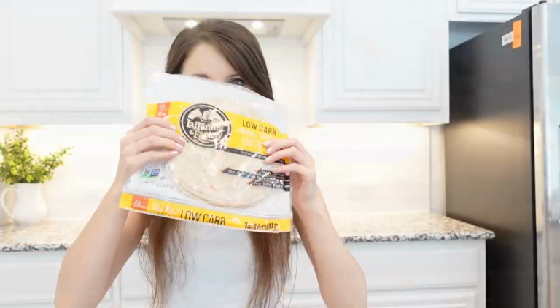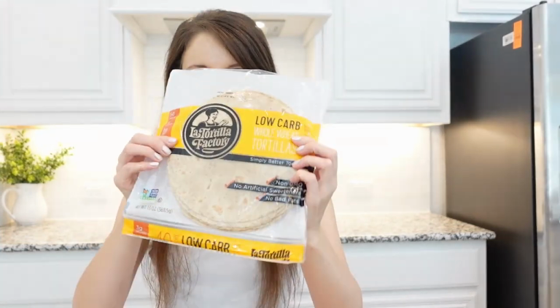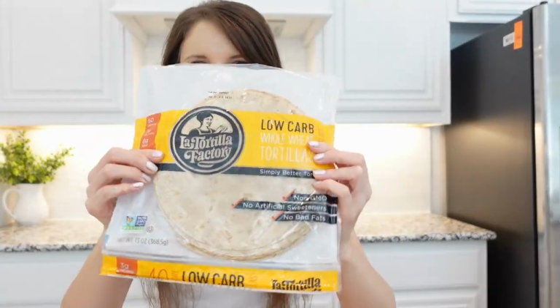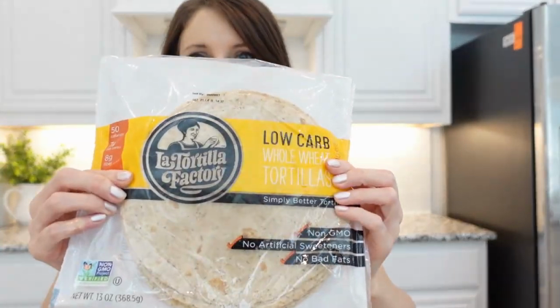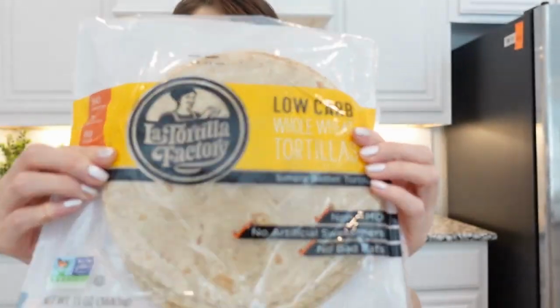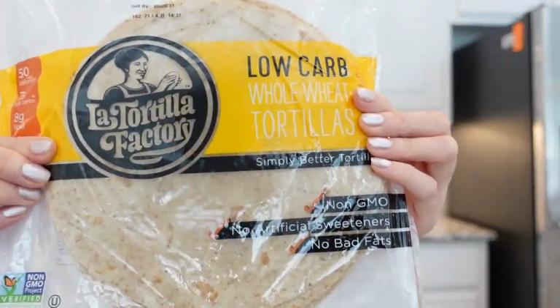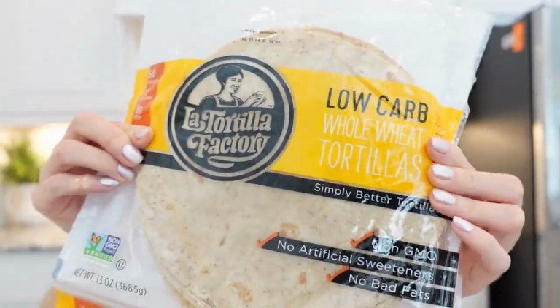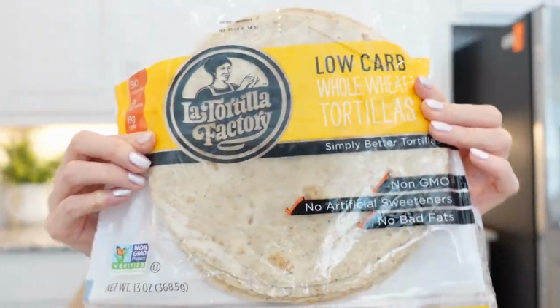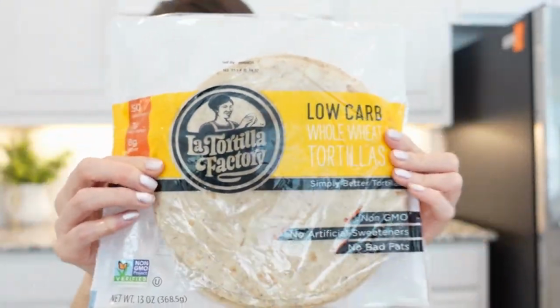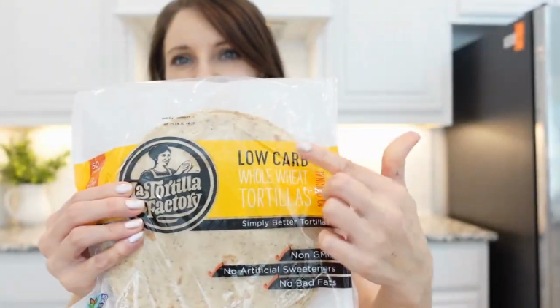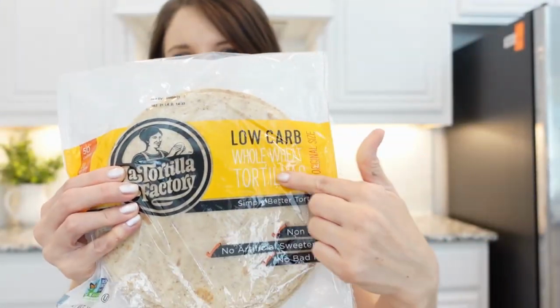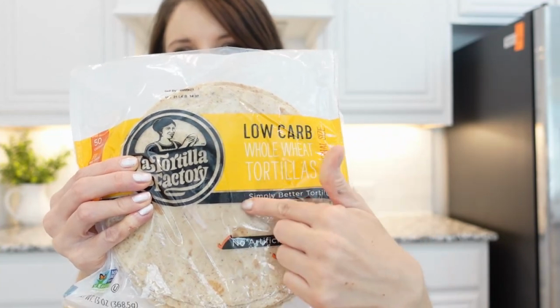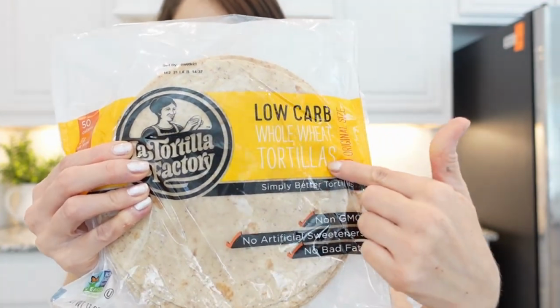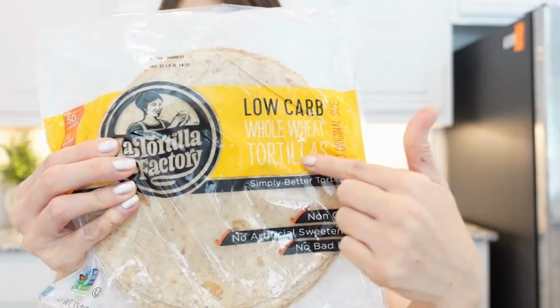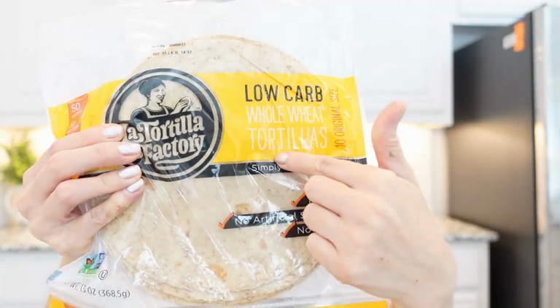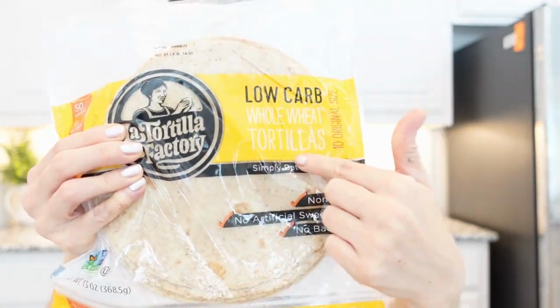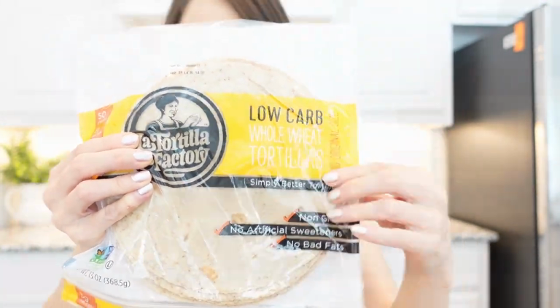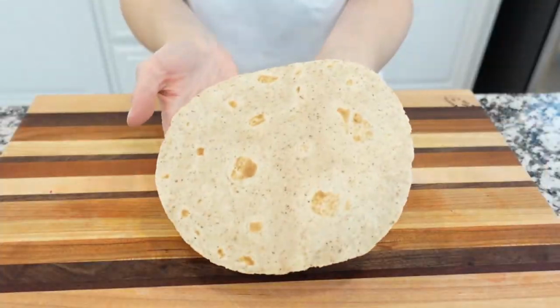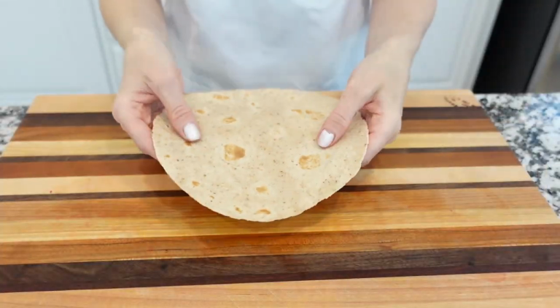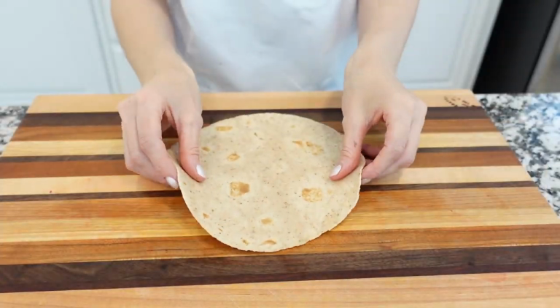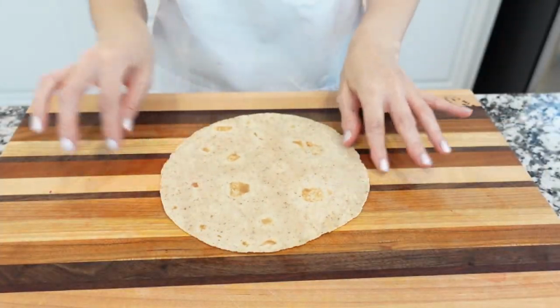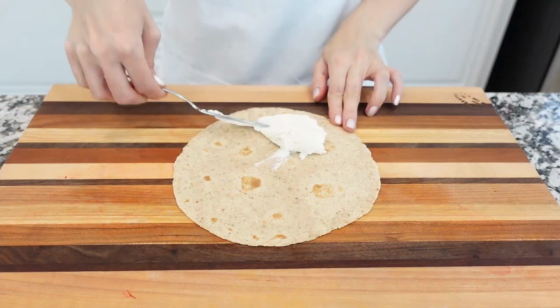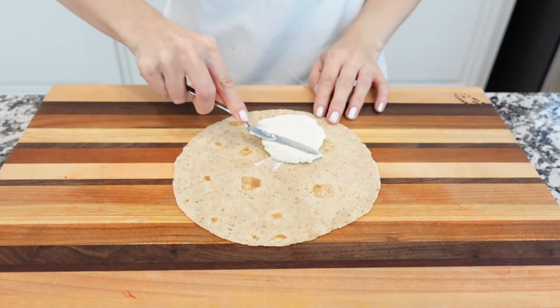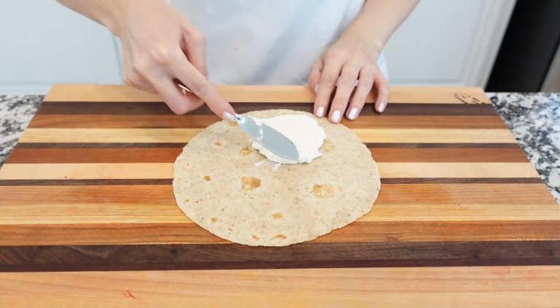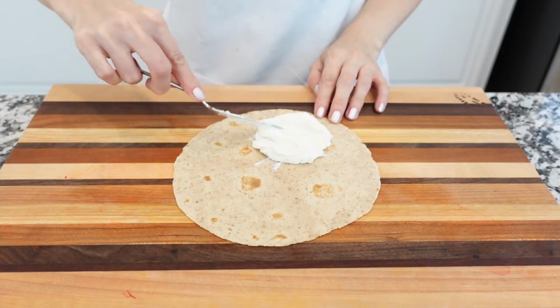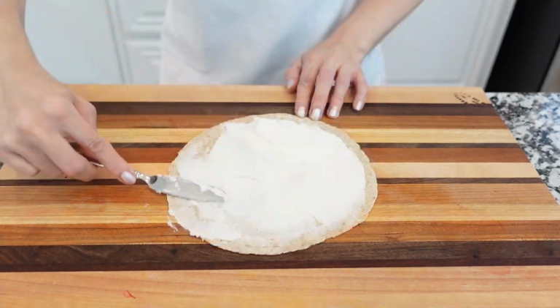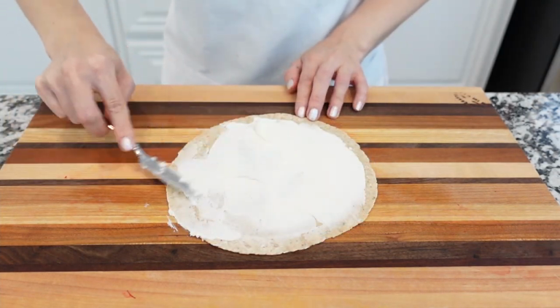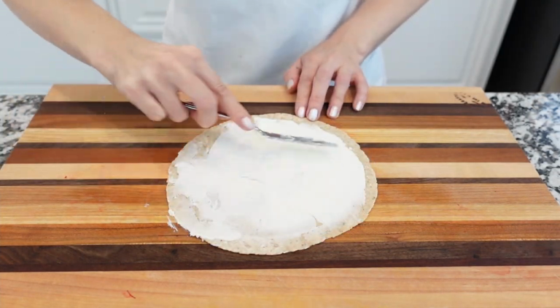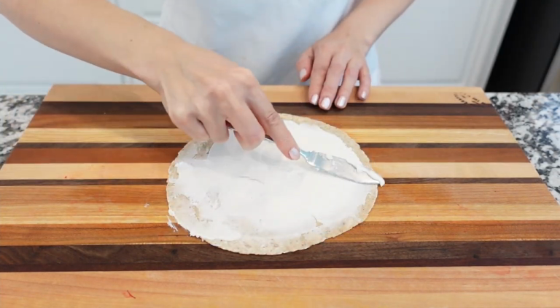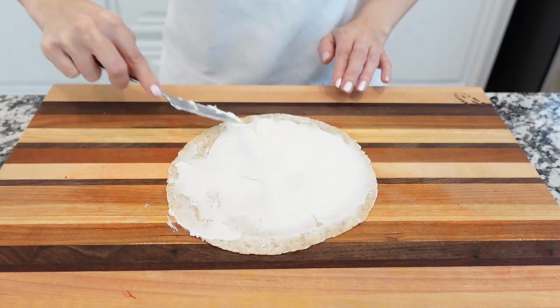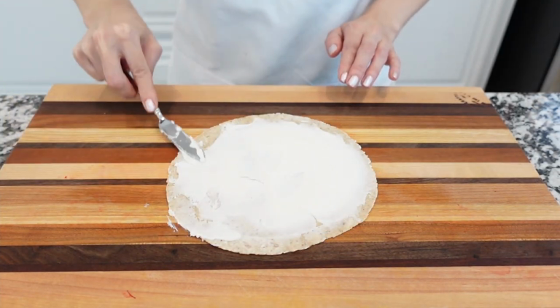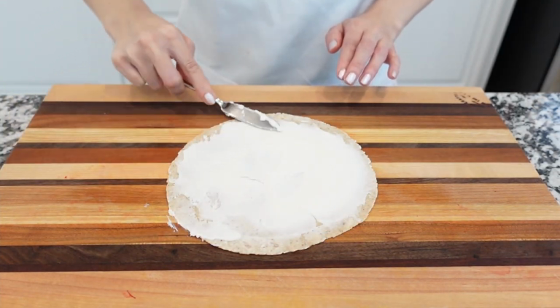For this recipe we'll need flour tortillas. I'm using low carb whole wheat tortillas, but you can use any brand you like. Take one tortilla at a time and spread about 2 tablespoons of softened cream cheese on top.